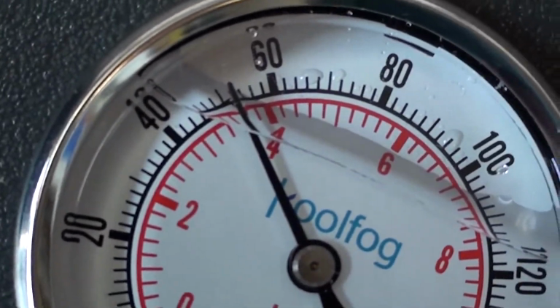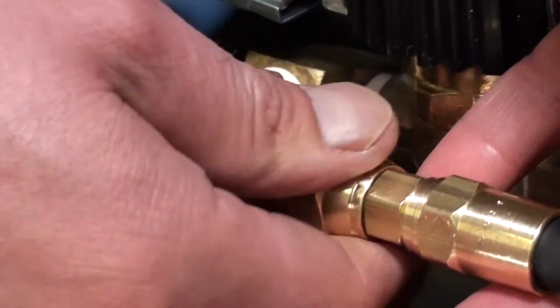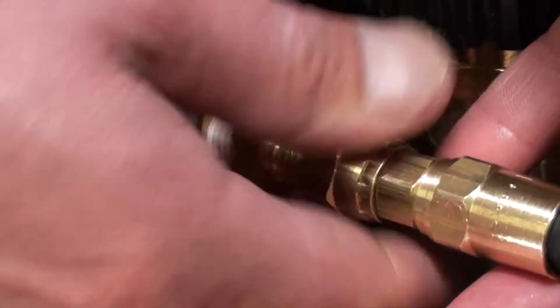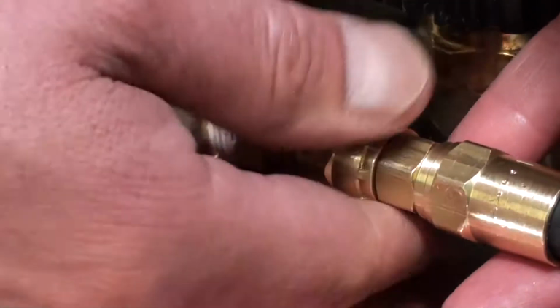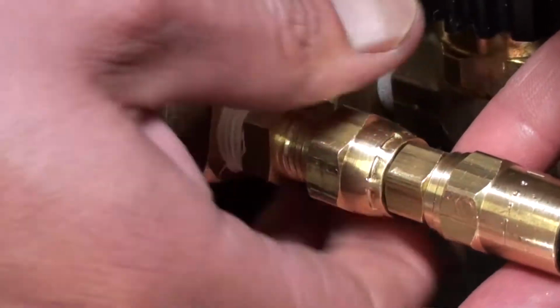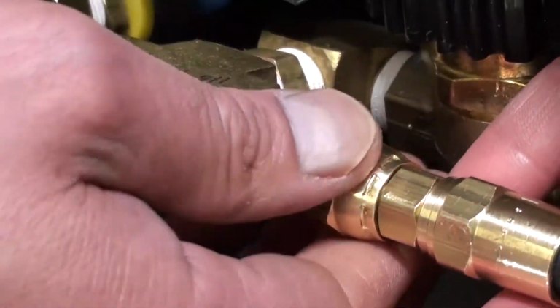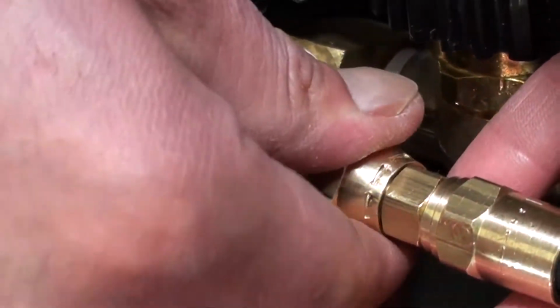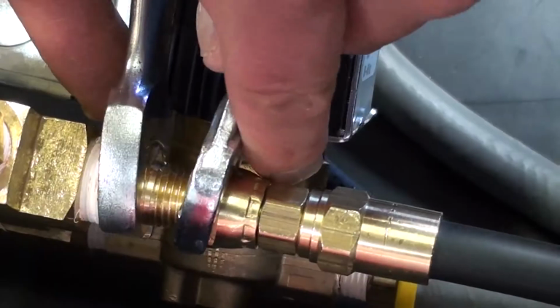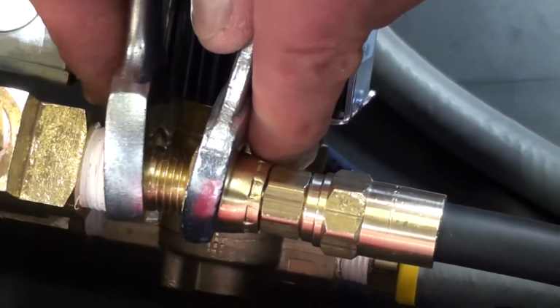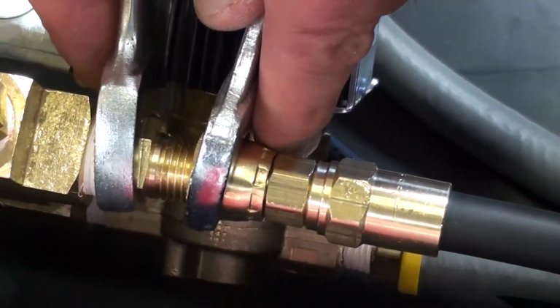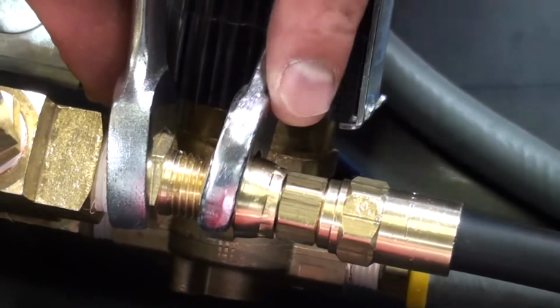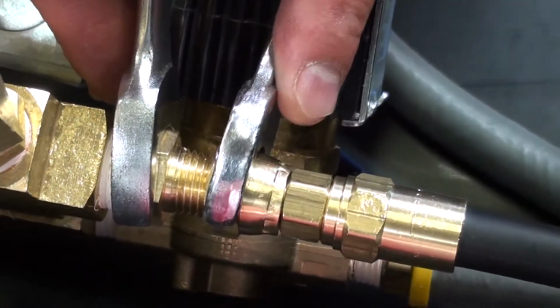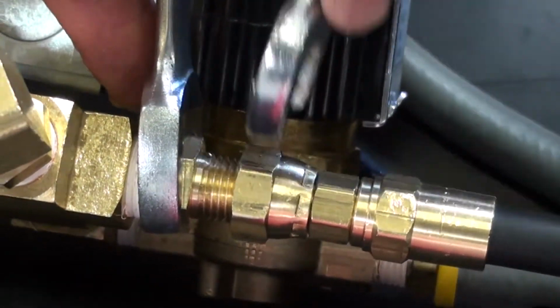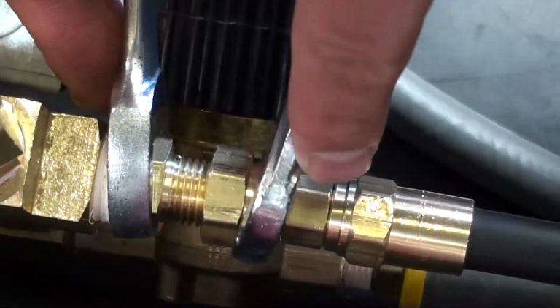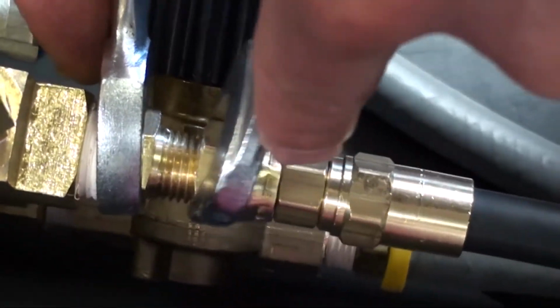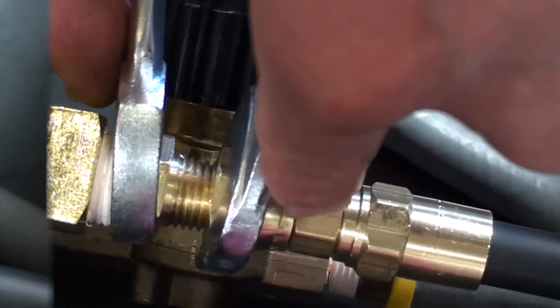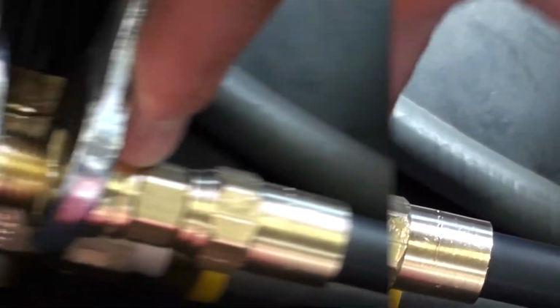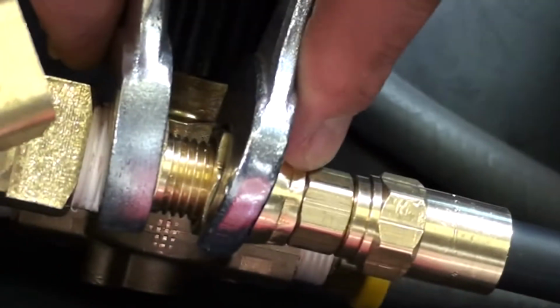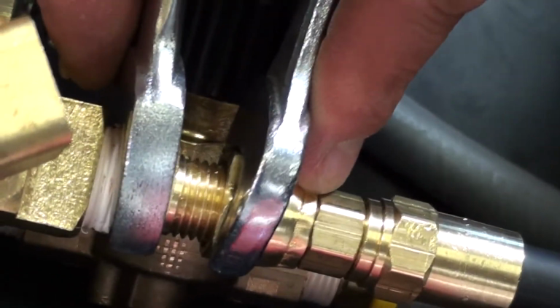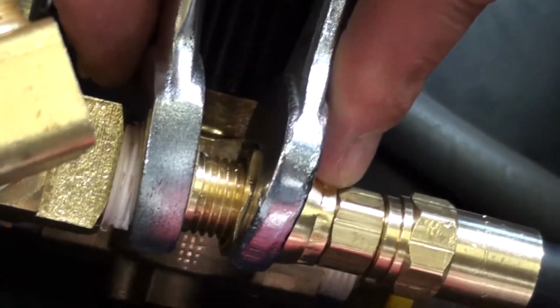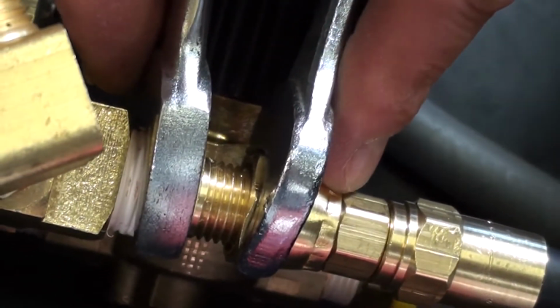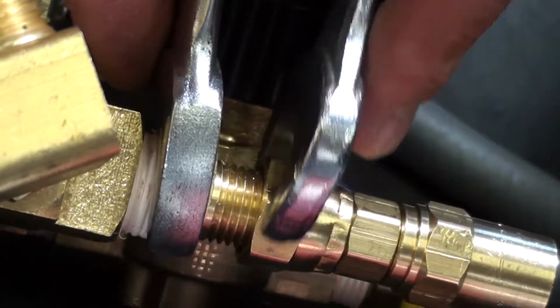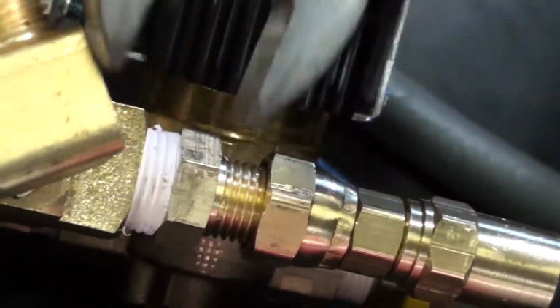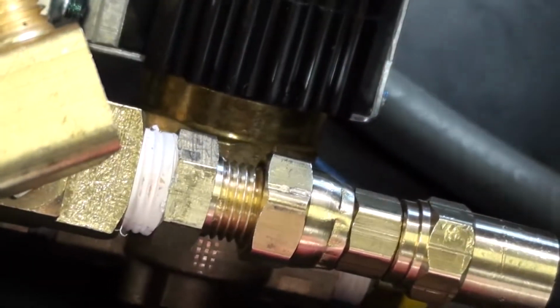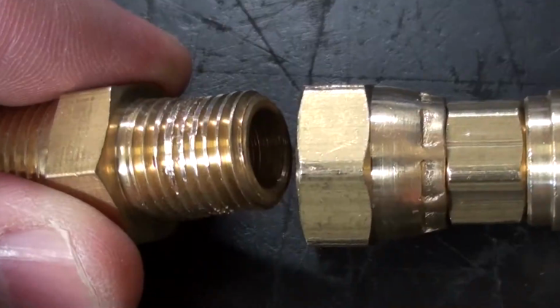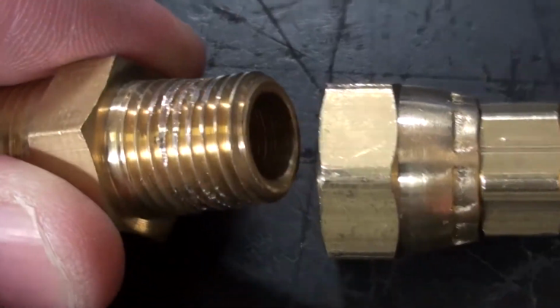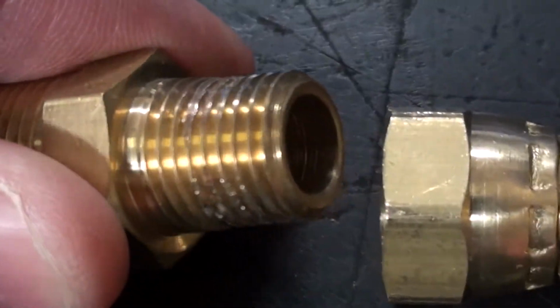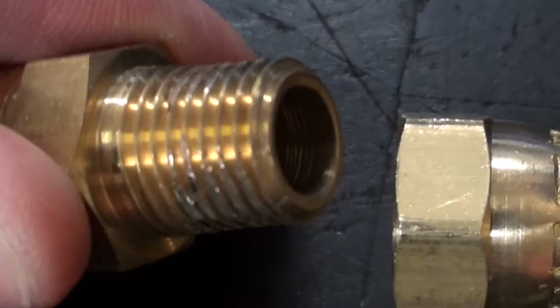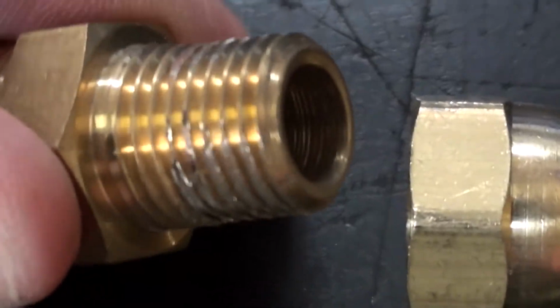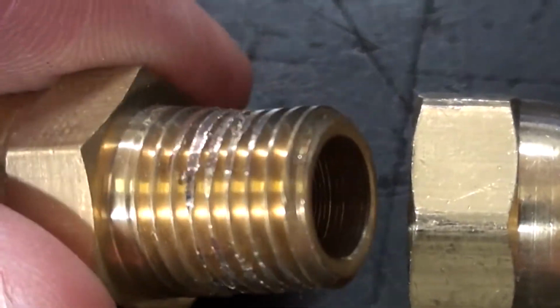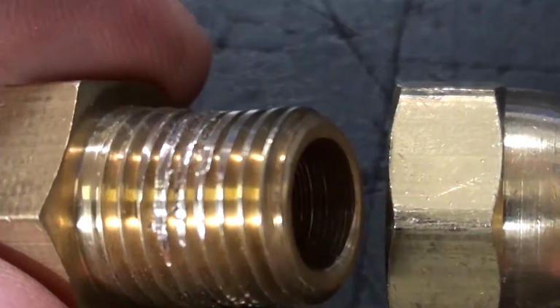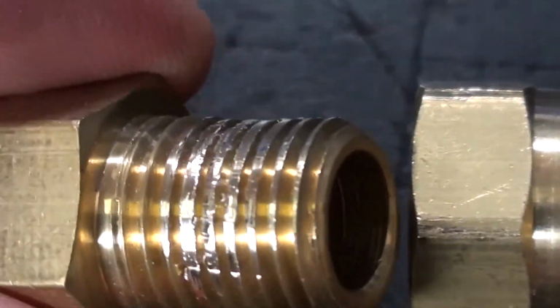Next, connect the distribution line to the pump. This is a female swivel, reusable hose fitting. Snug tighten the female swivel end. Don't over-tighten, or you can cause all sorts of problems.